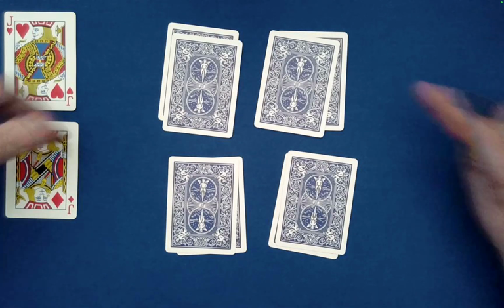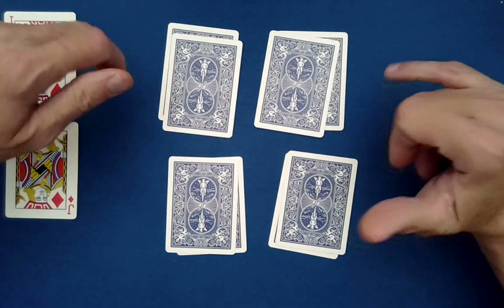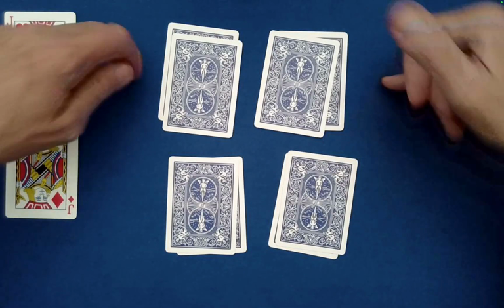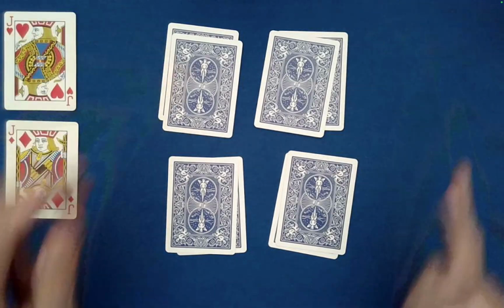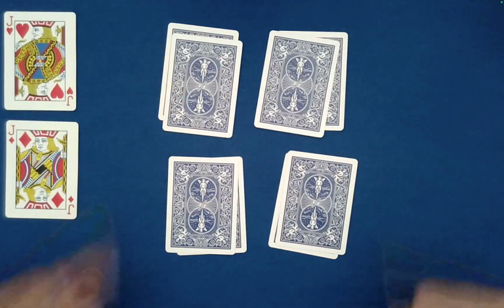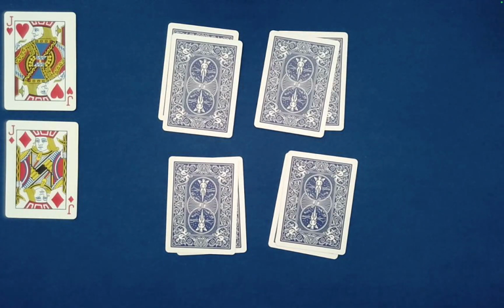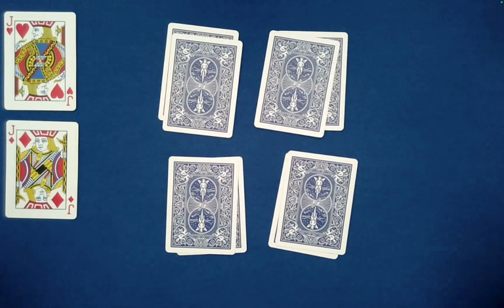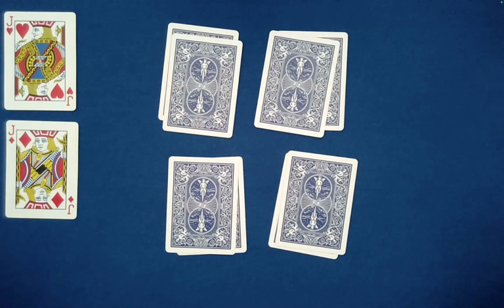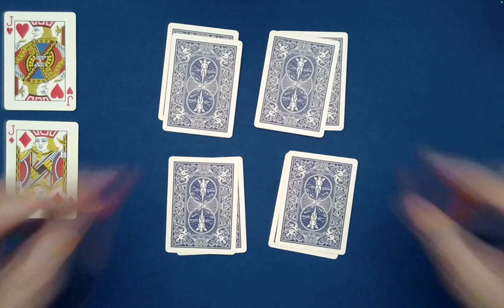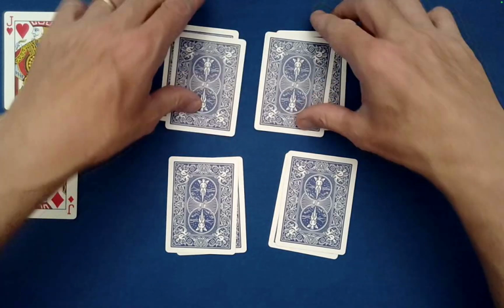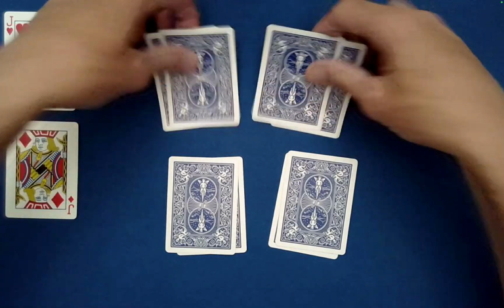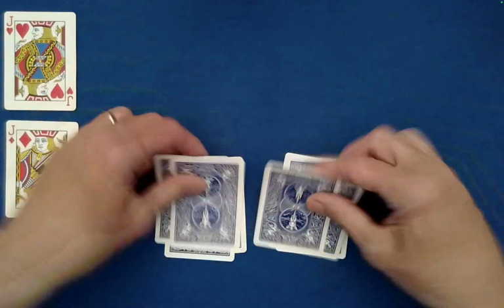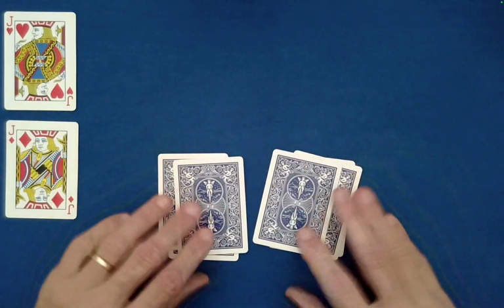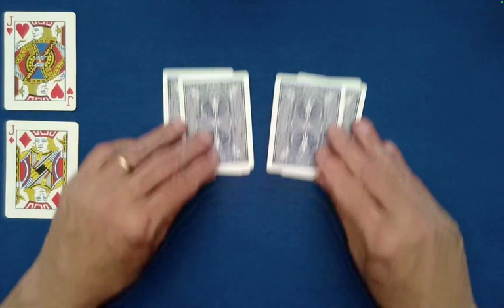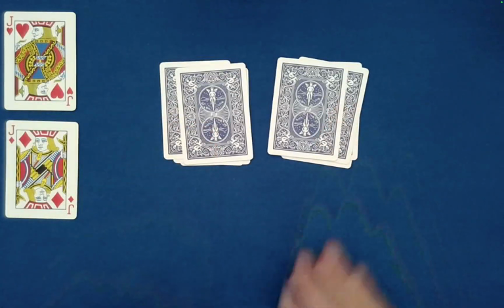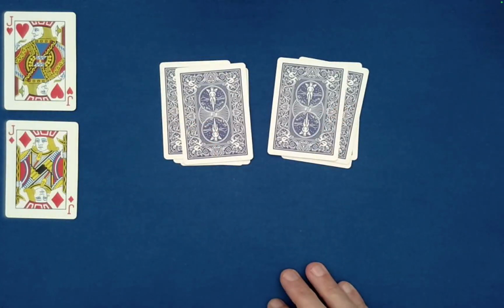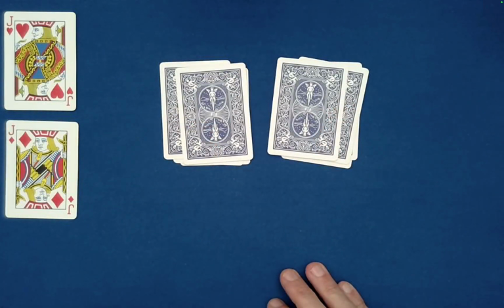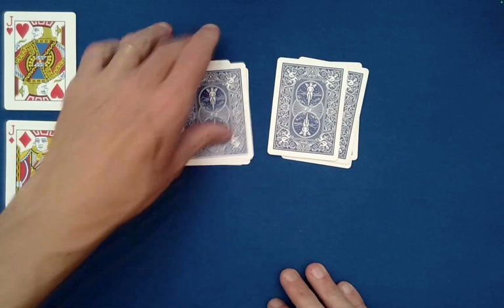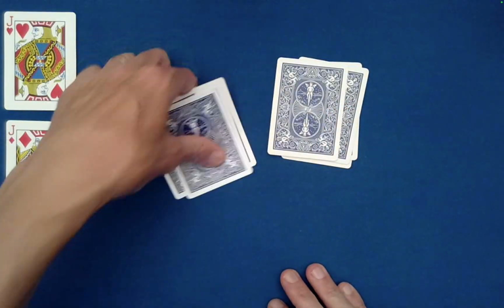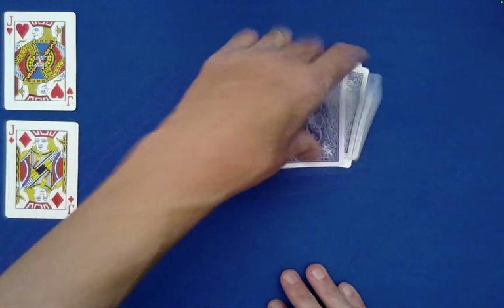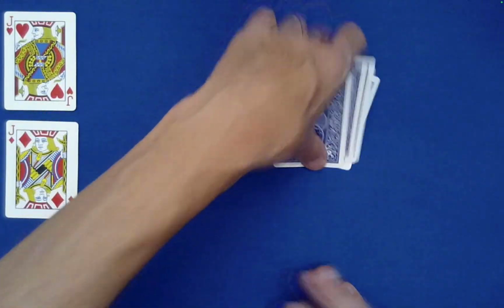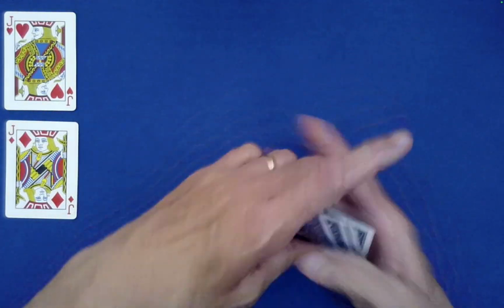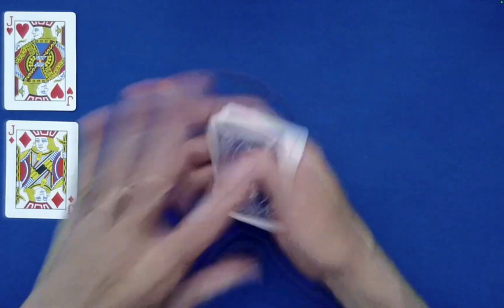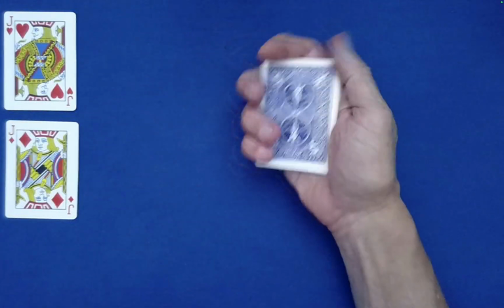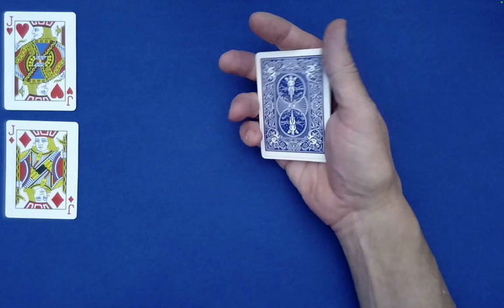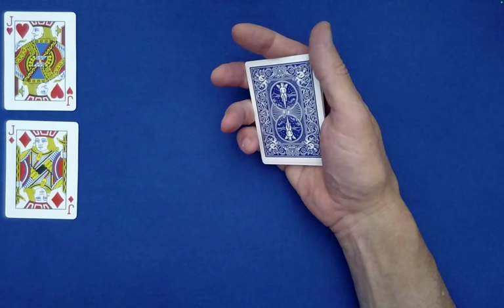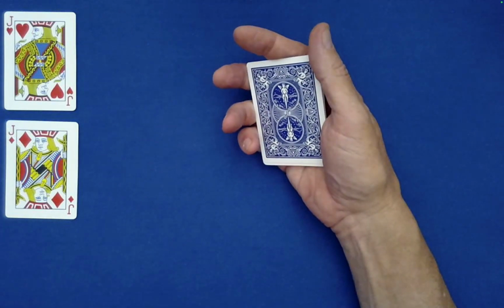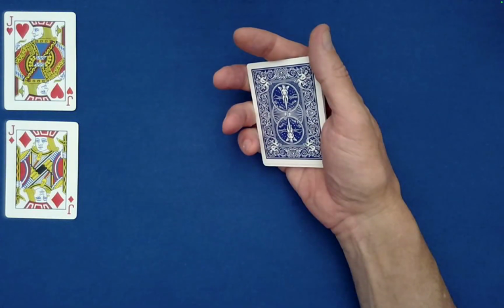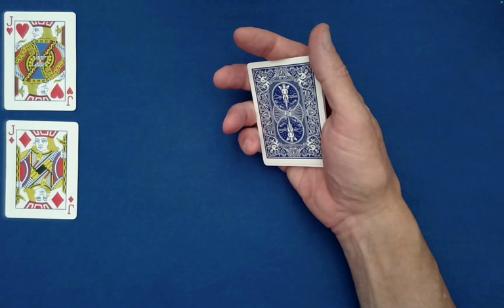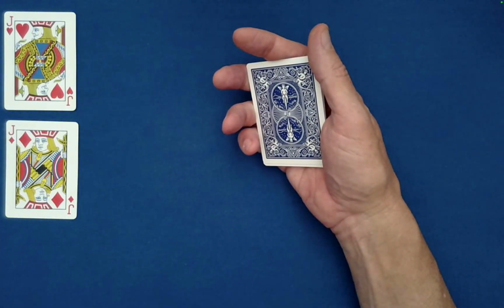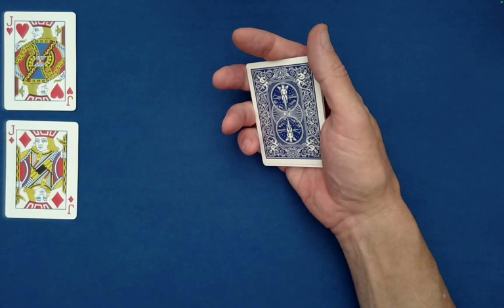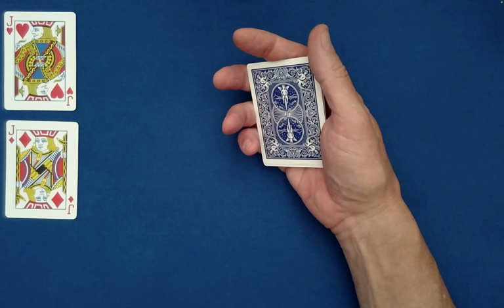Would you like the top row on the bottom or vice versa? Top on bottom. How would you like these stacked? Left on right. You can do as many of those as you would like as well.